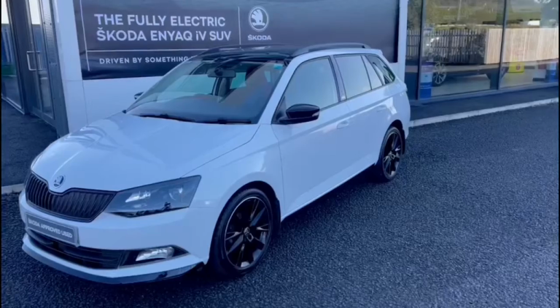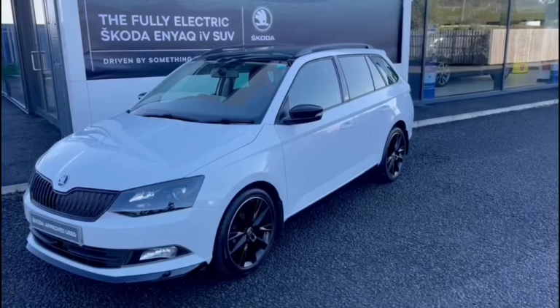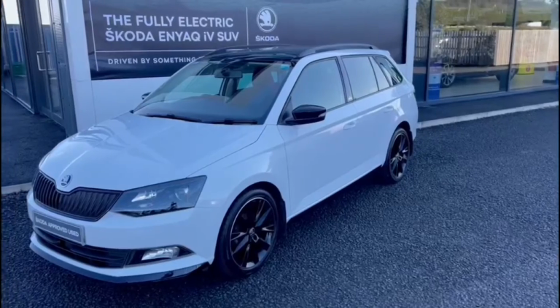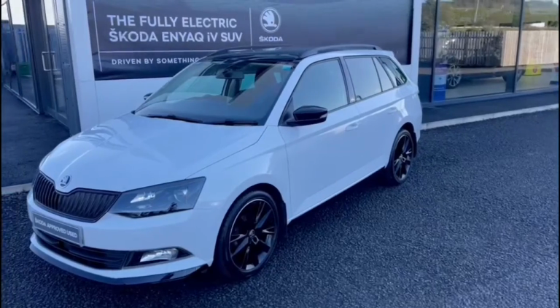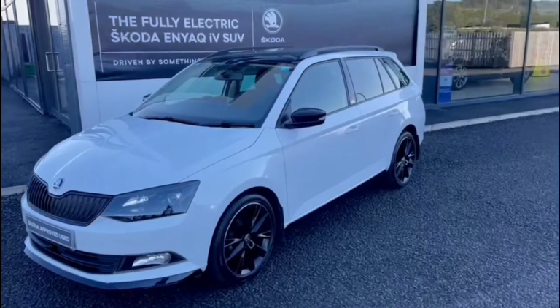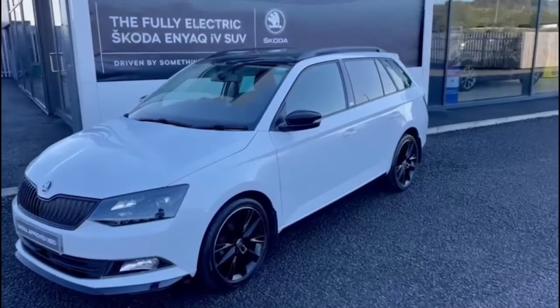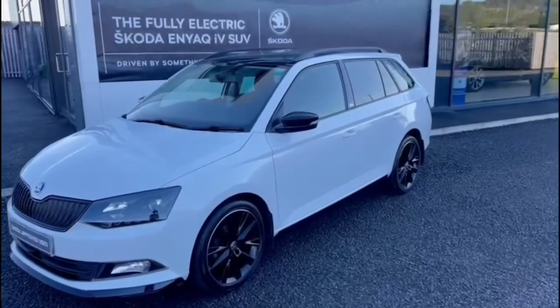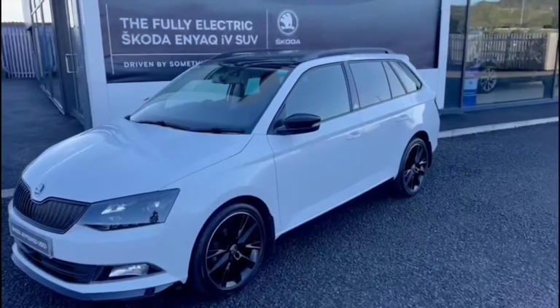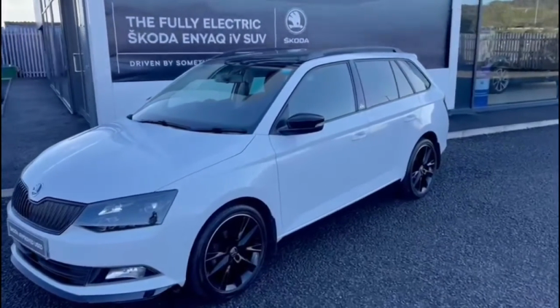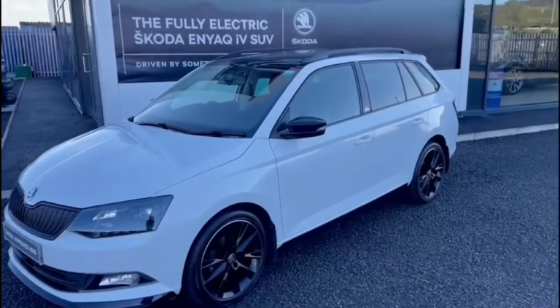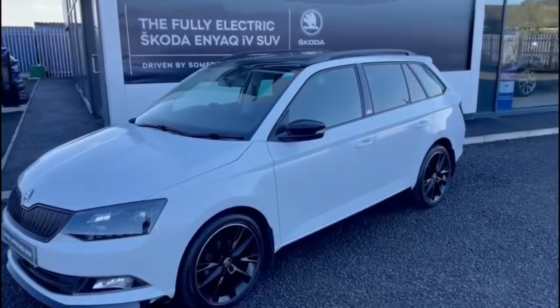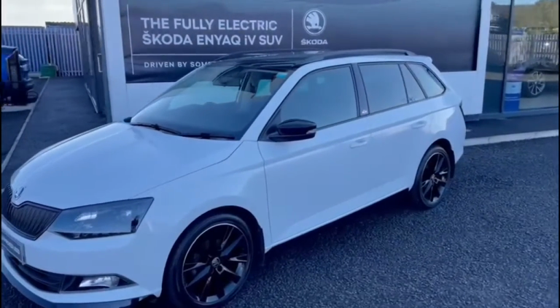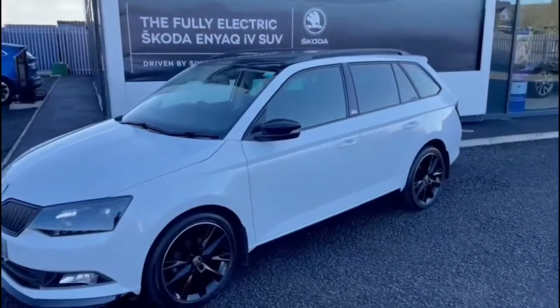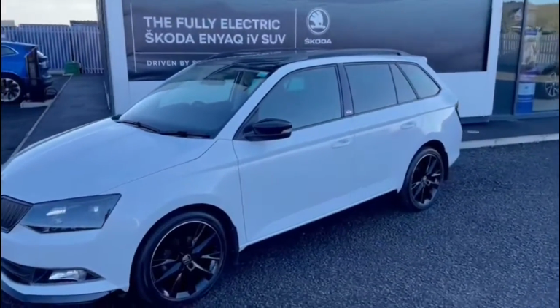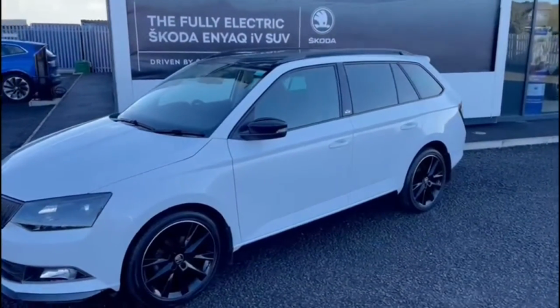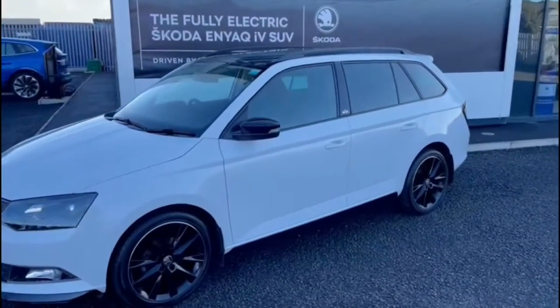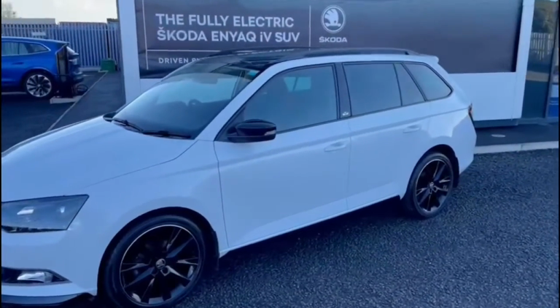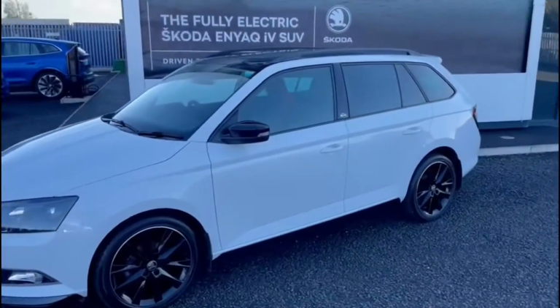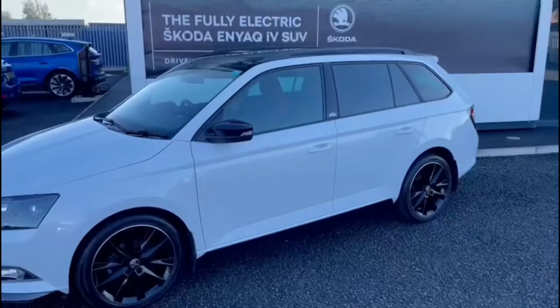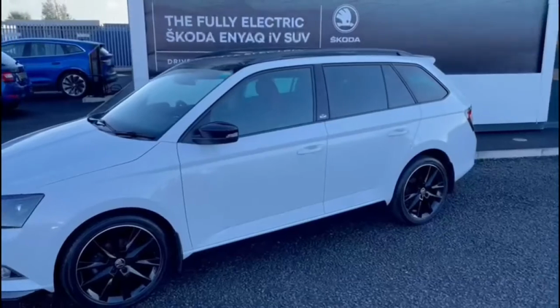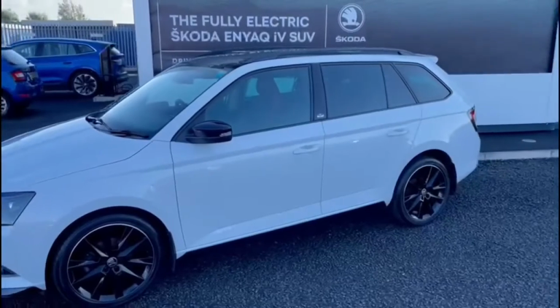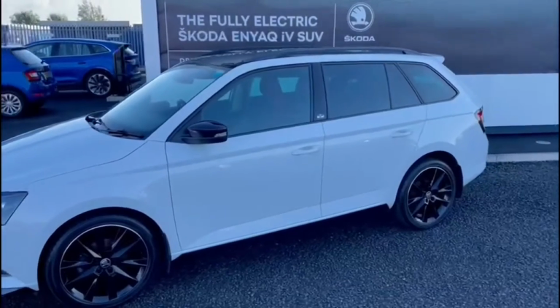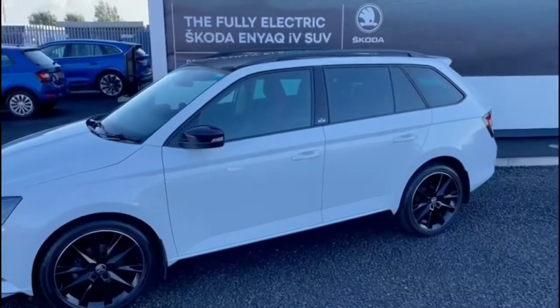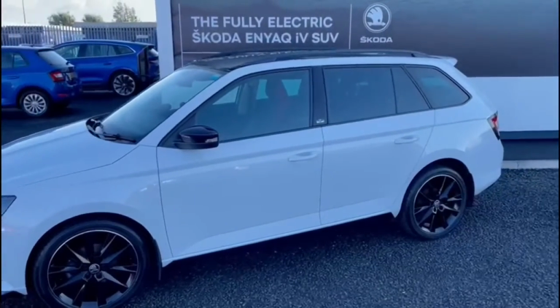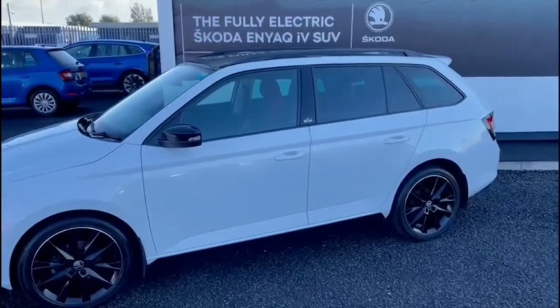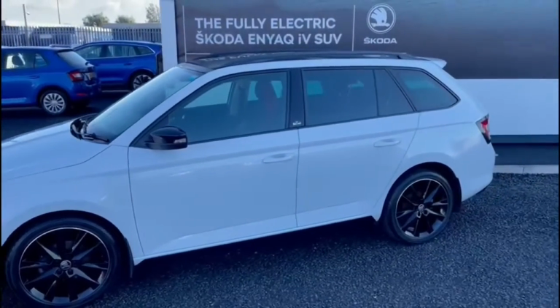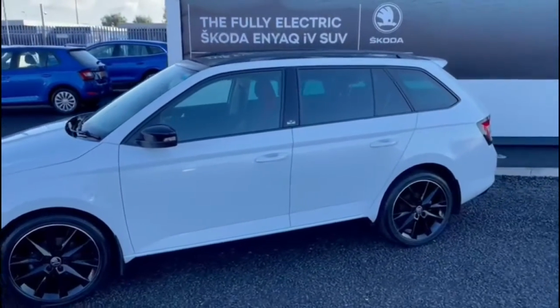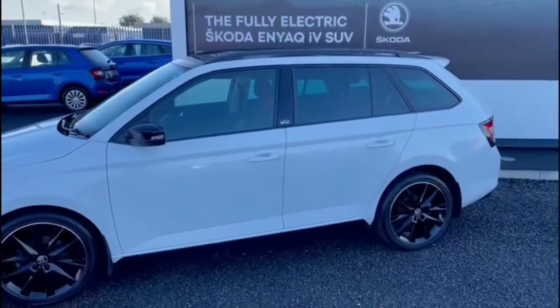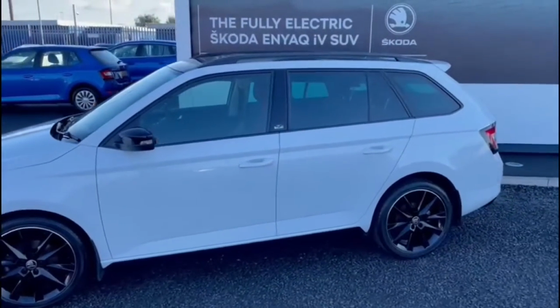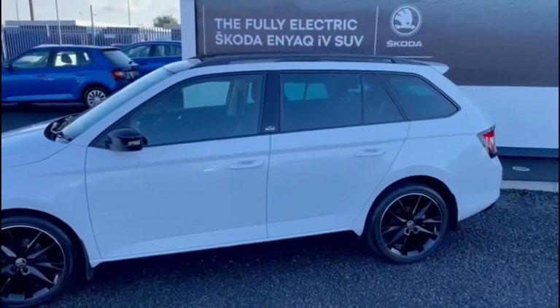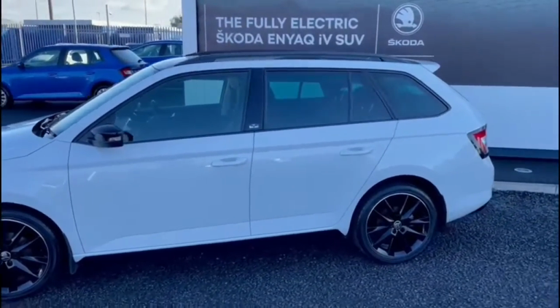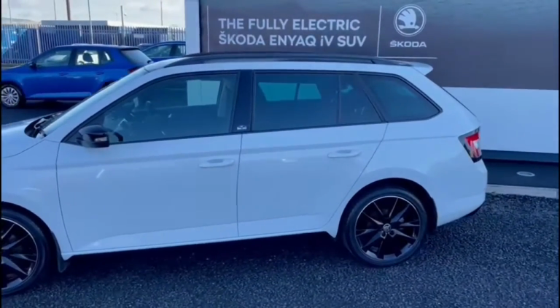This is a 2018 Skoda Fabia Estate. It's a 1.0L TSI petrol and it's the Monte Carlo edition.